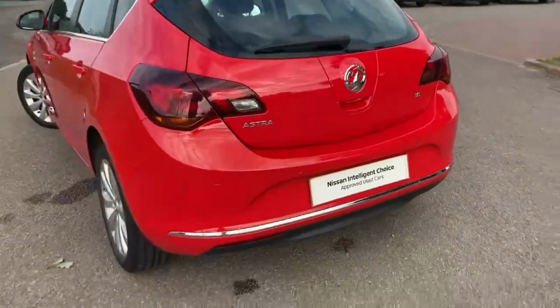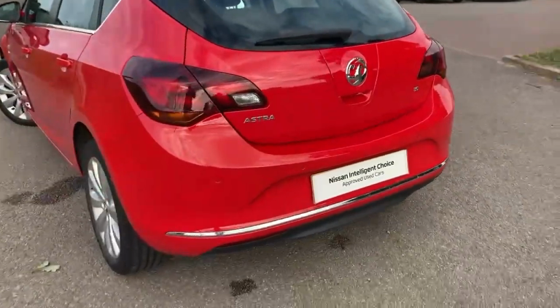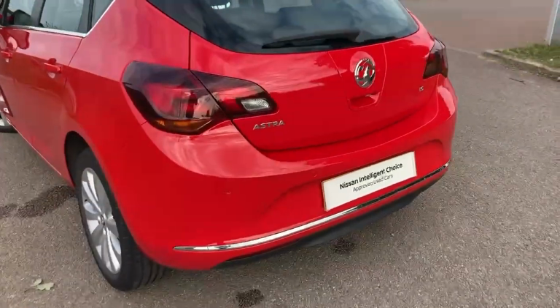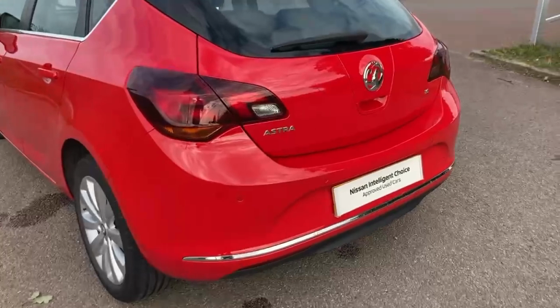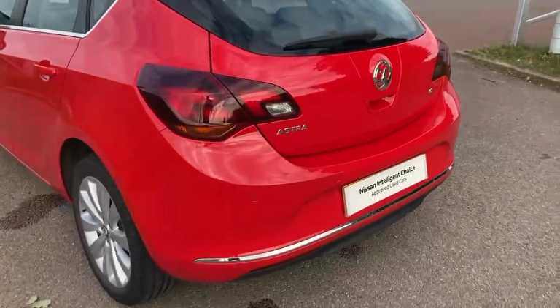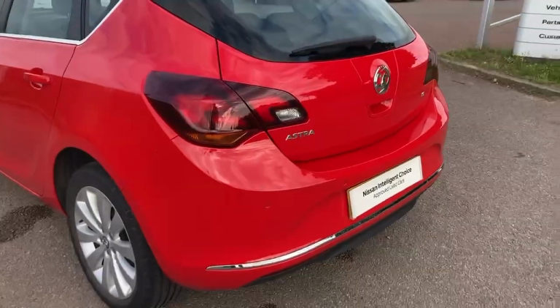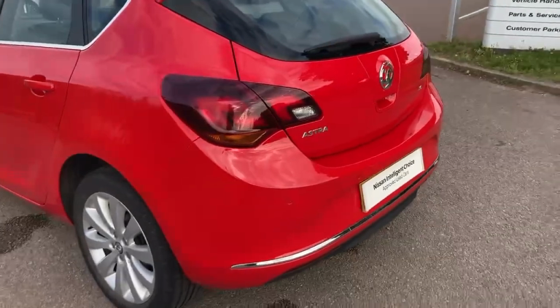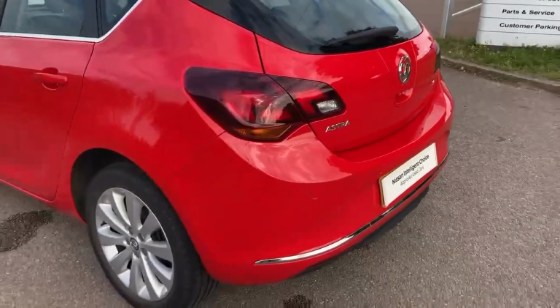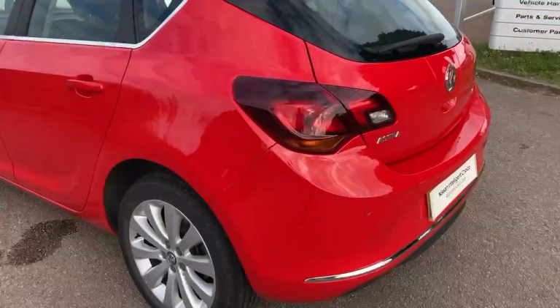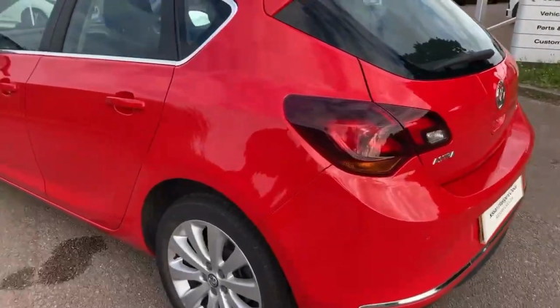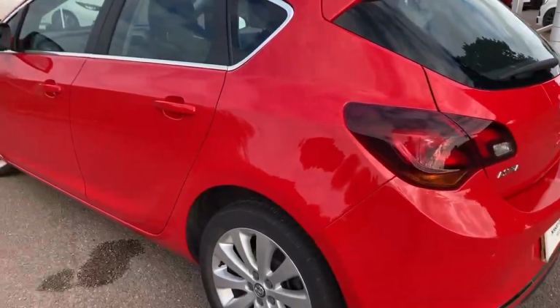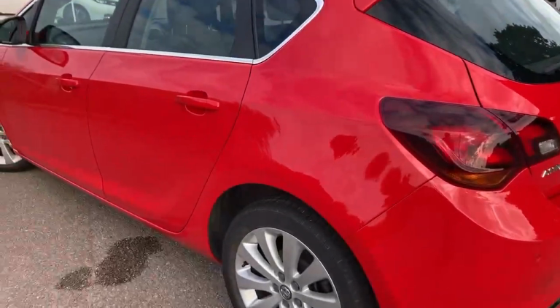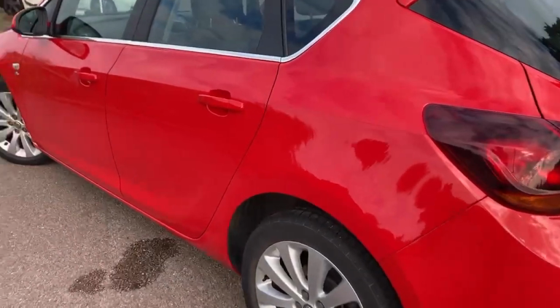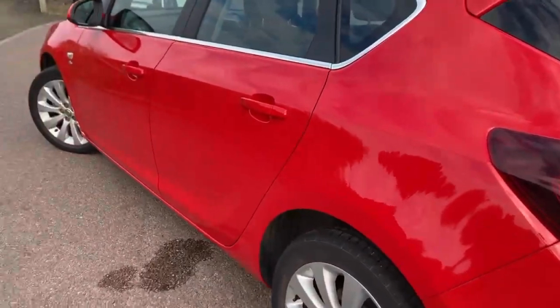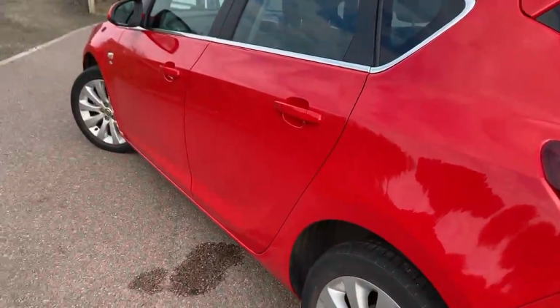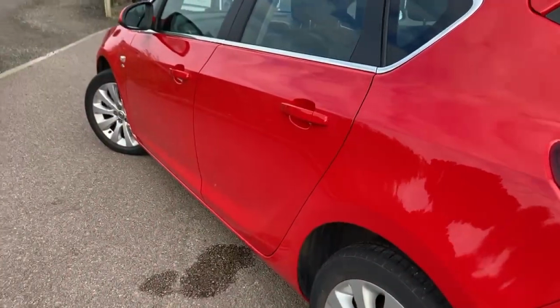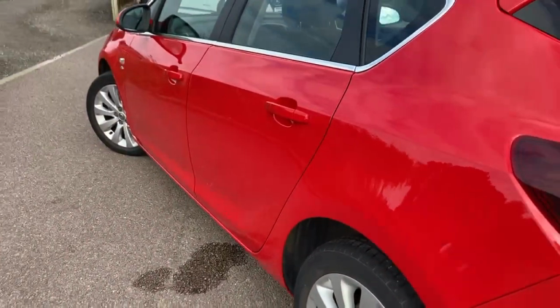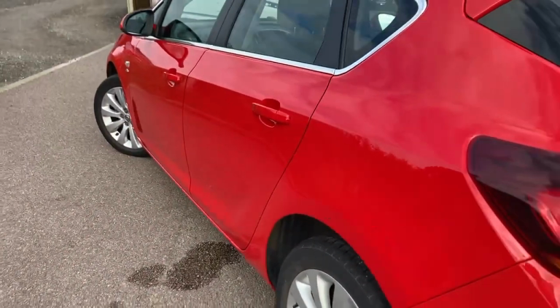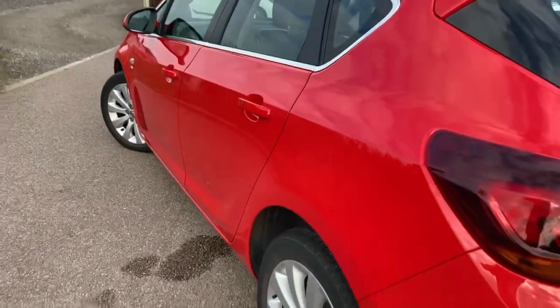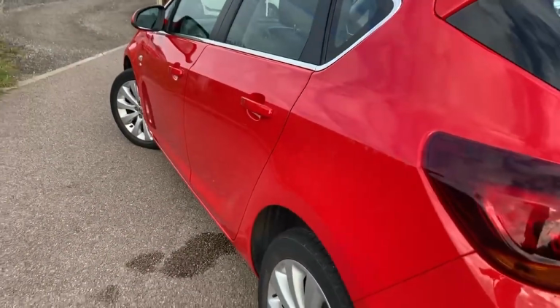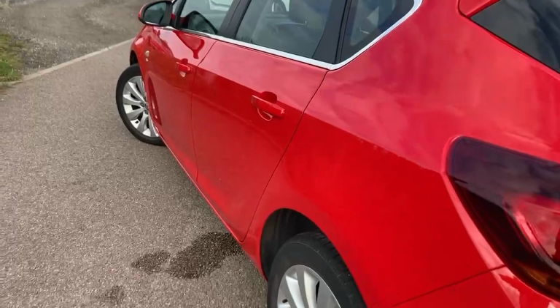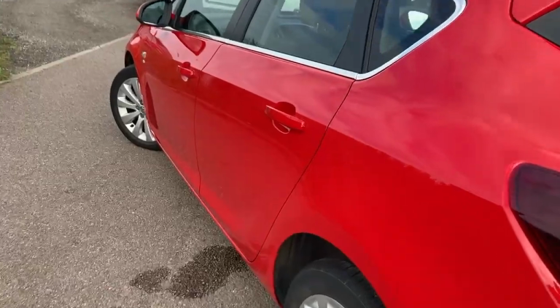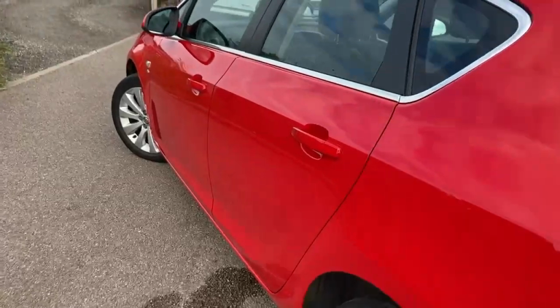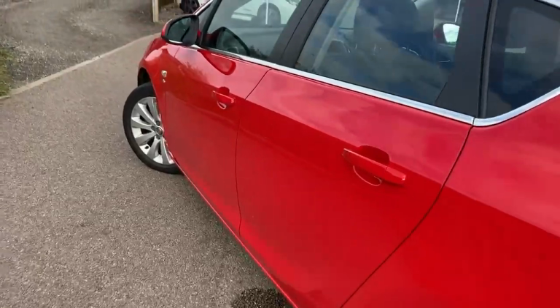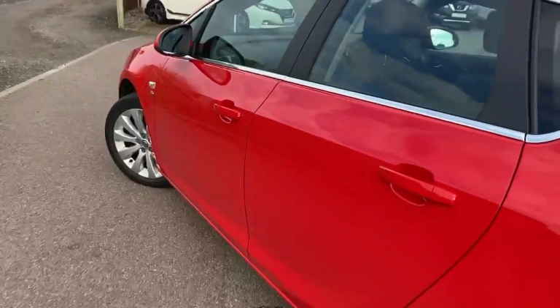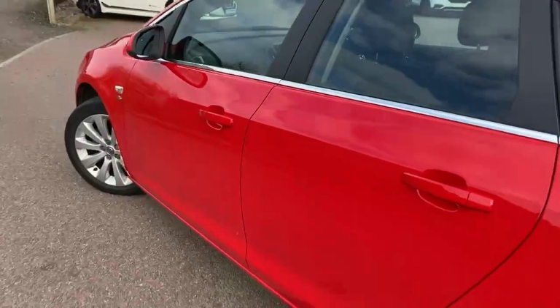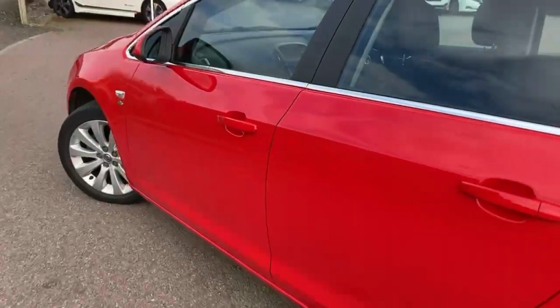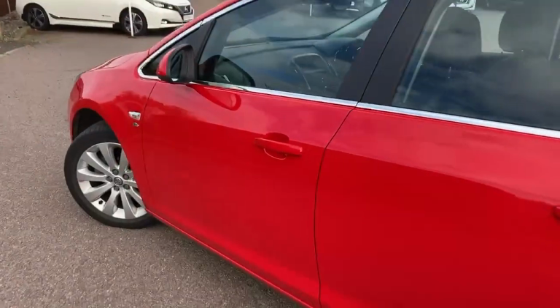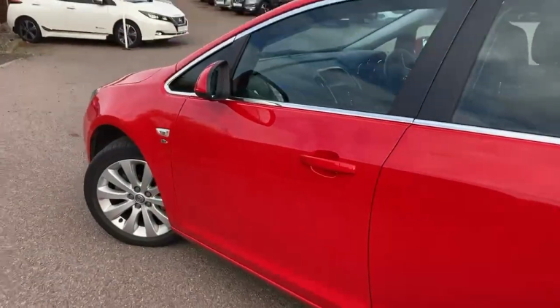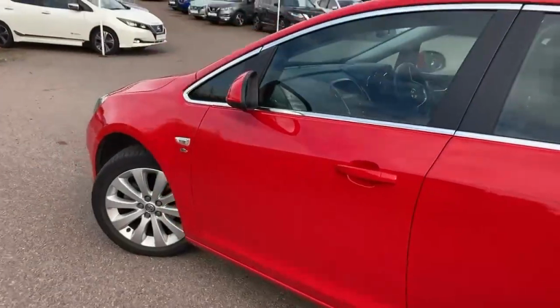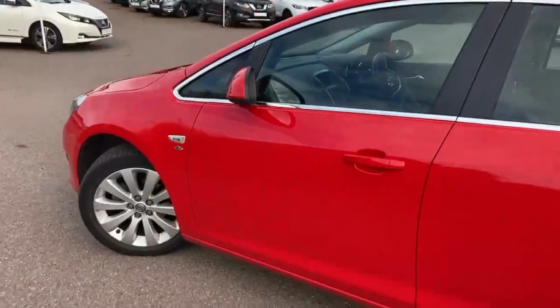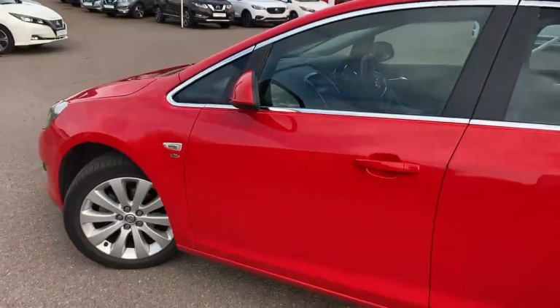You can see you've got rear parking sensors there. Looking down the lines of the car, no dings or dents or scratches.